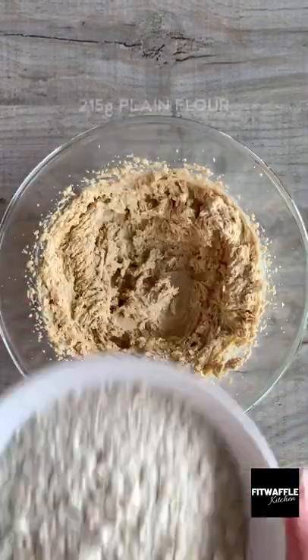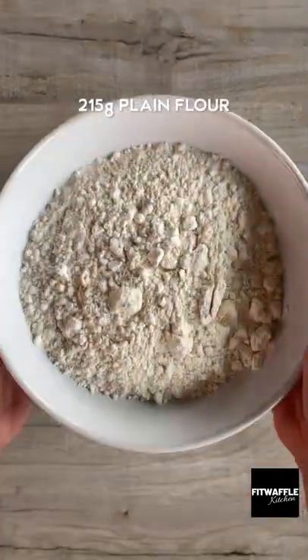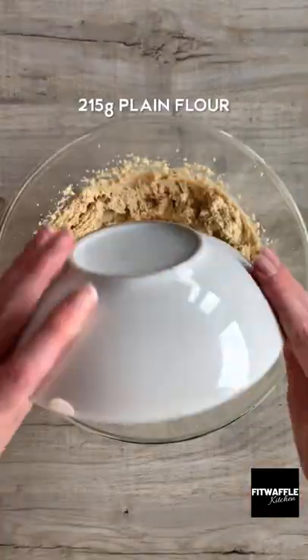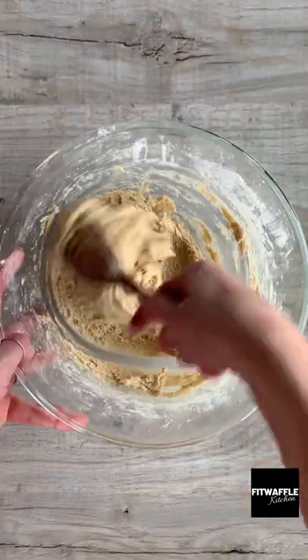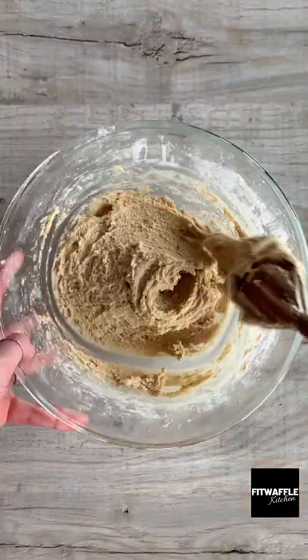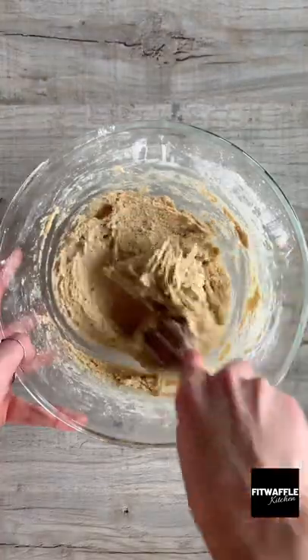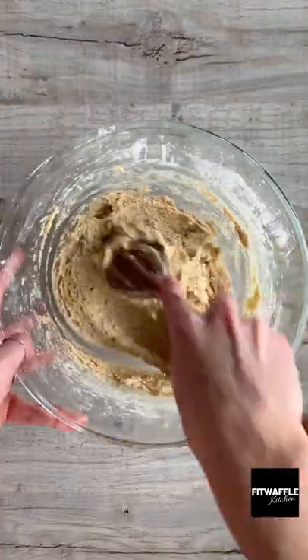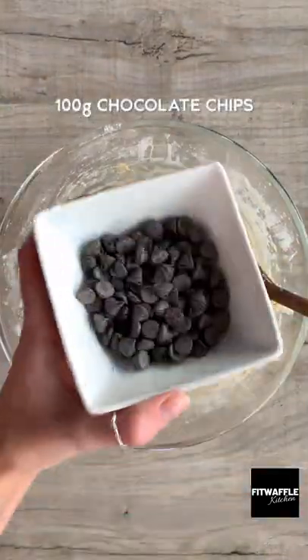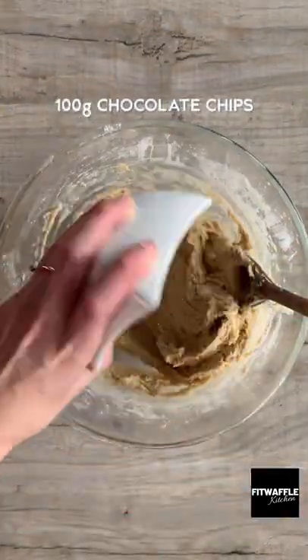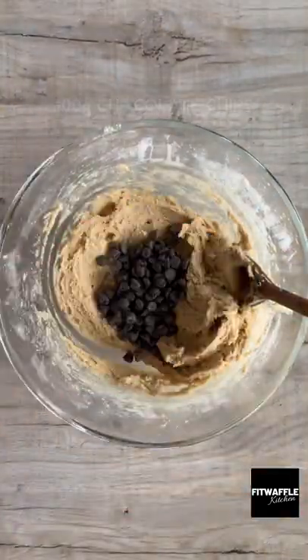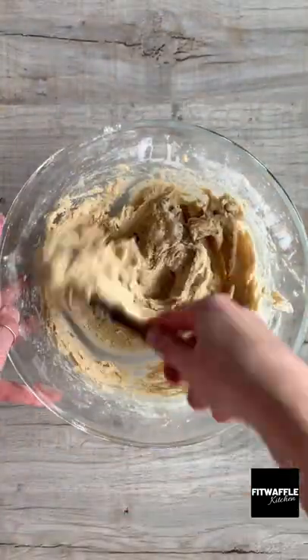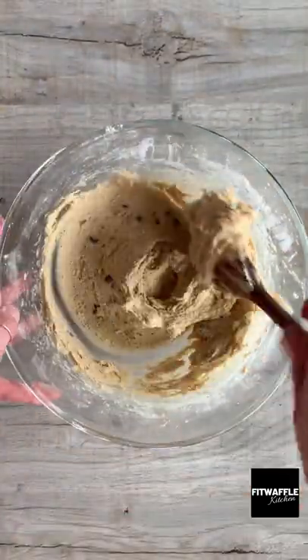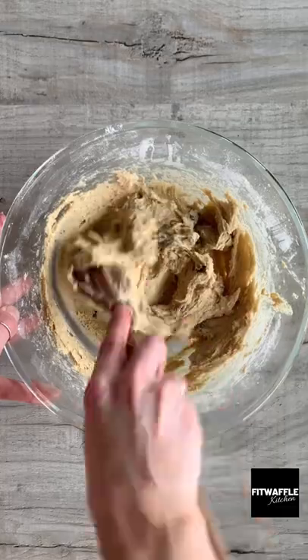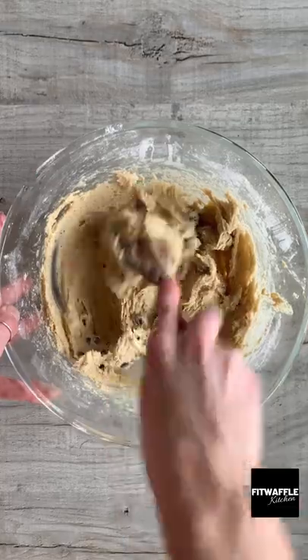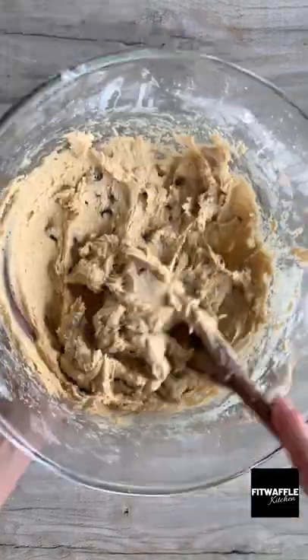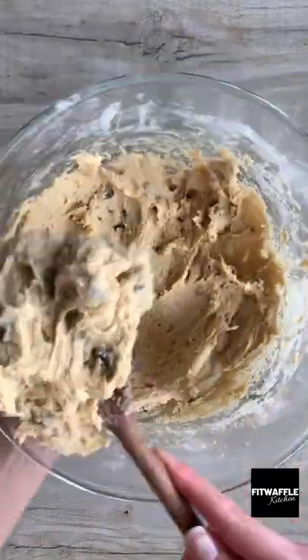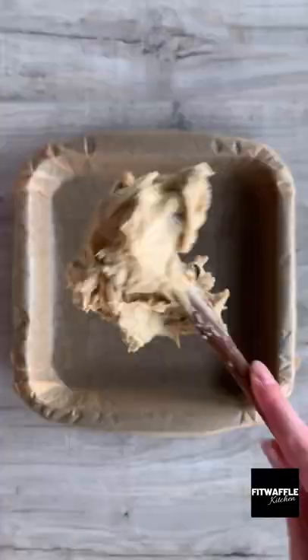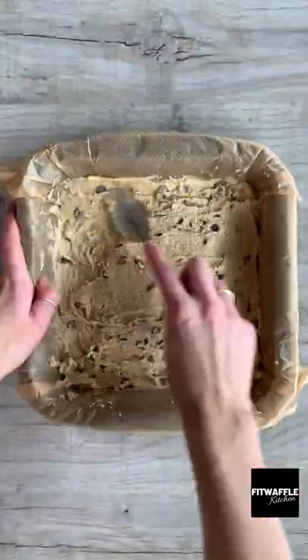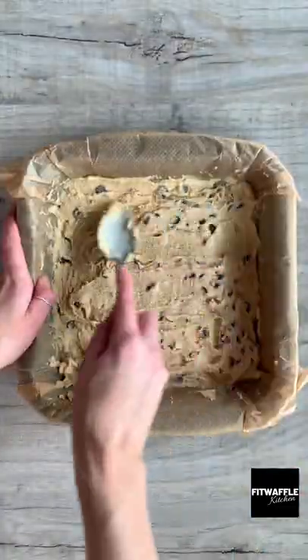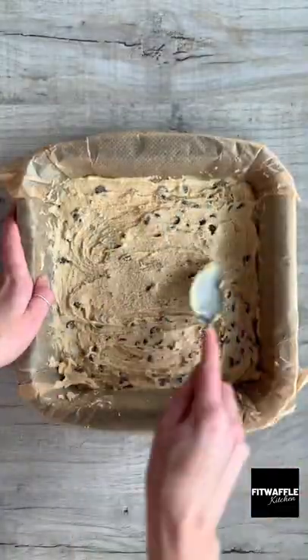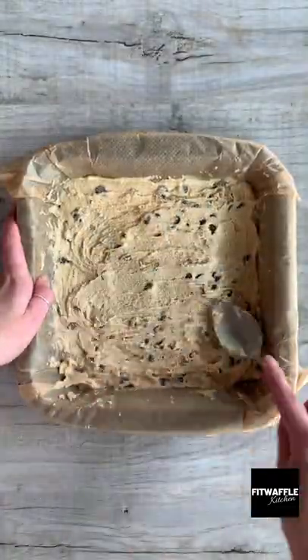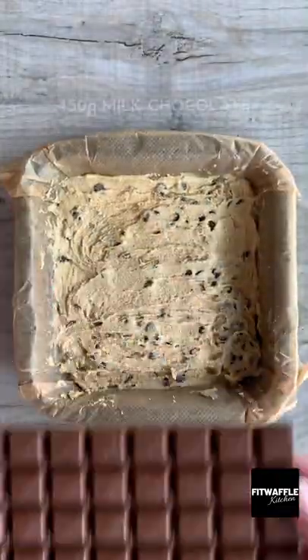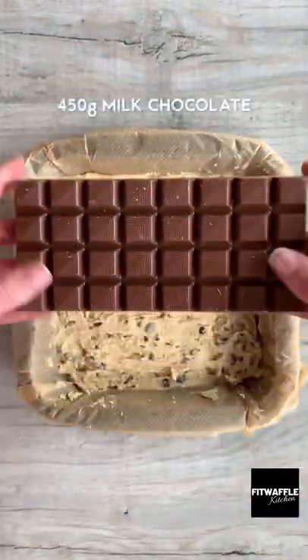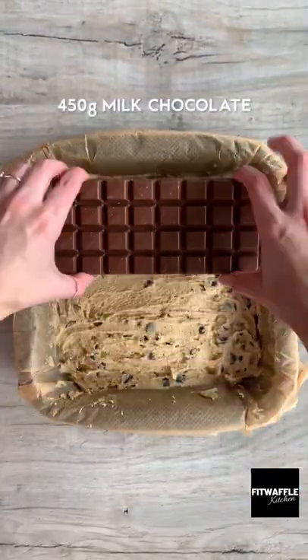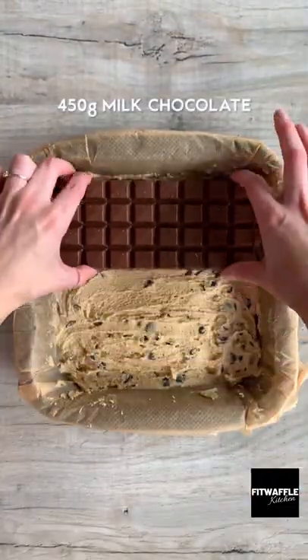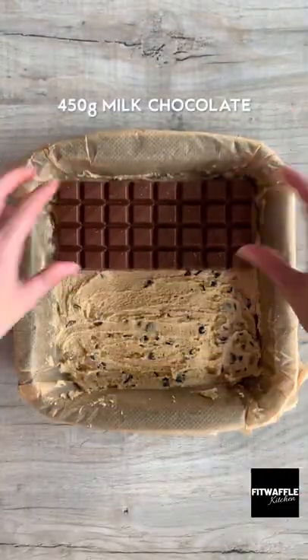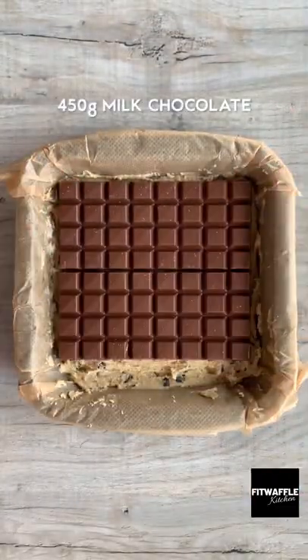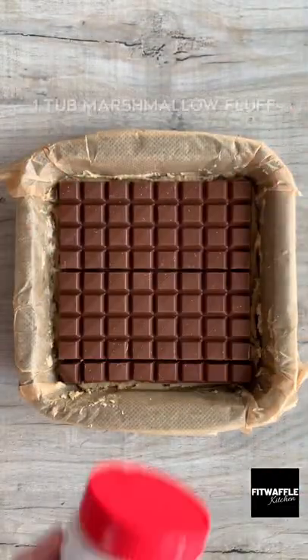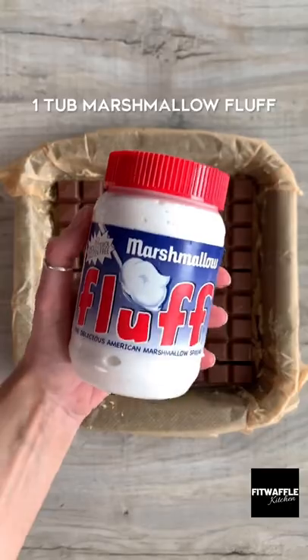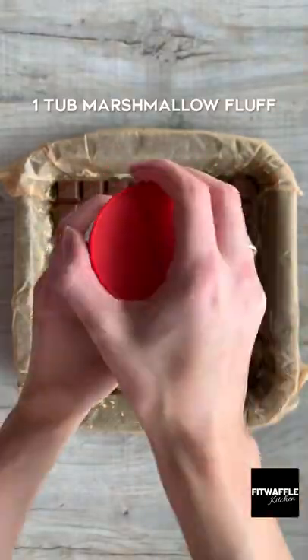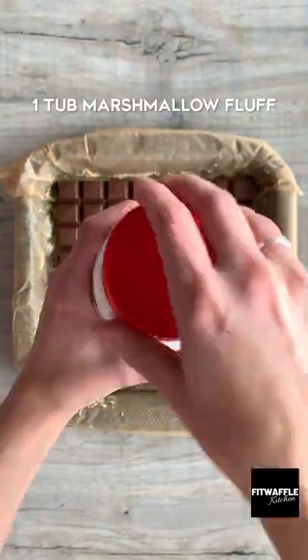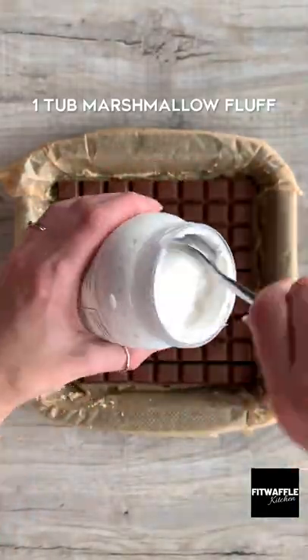Add plain flour and mix until just combined, then add your chocolate chips and fold these in. Scoop half the mix into a baking tray, spreading out evenly, then add a layer of chocolate followed by a thick layer of marshmallow fluff.